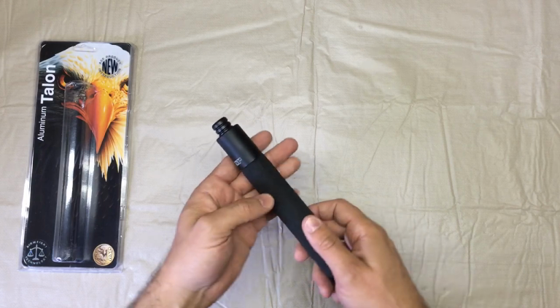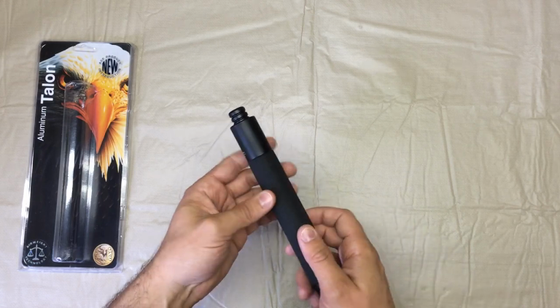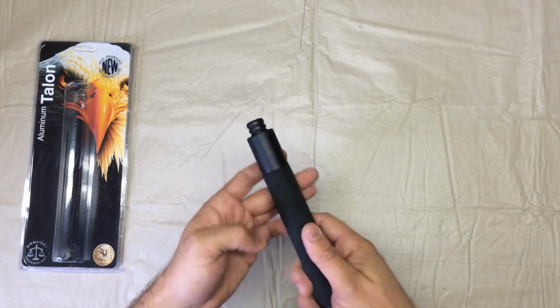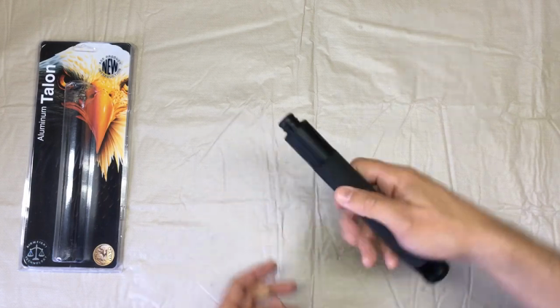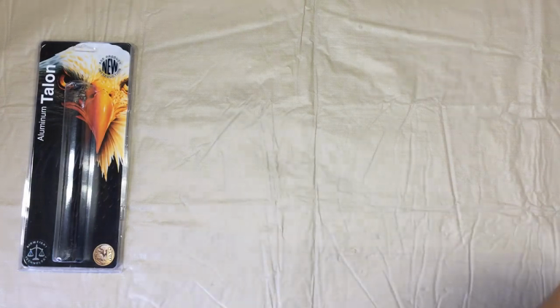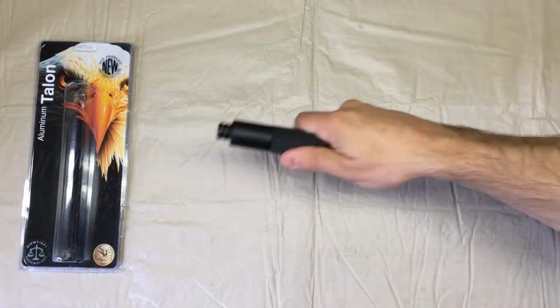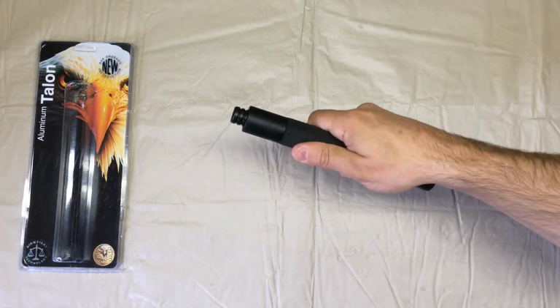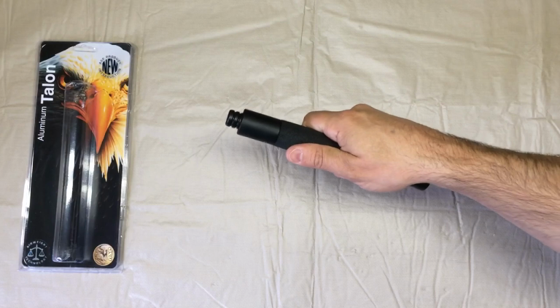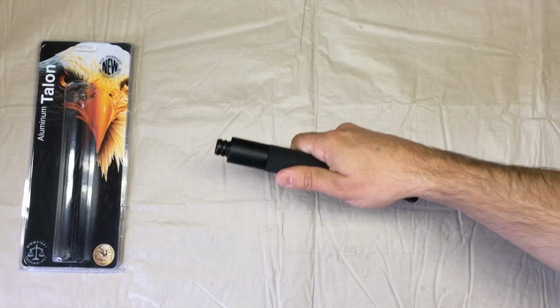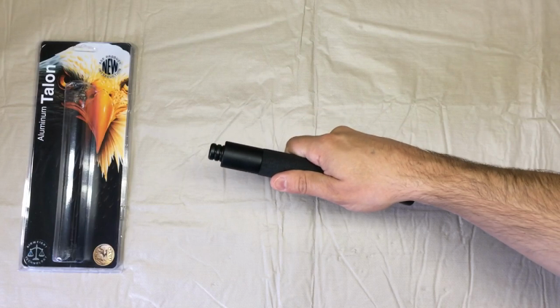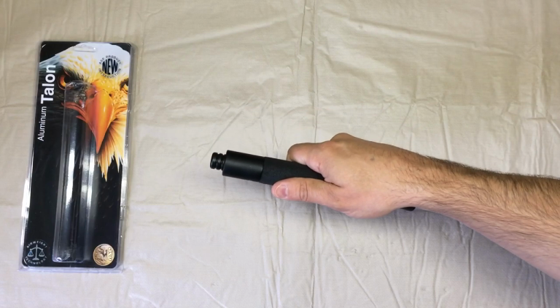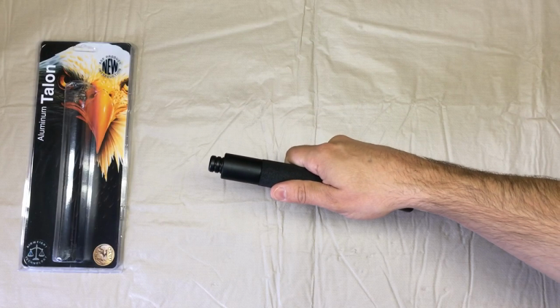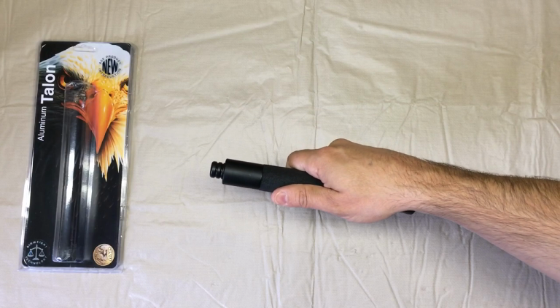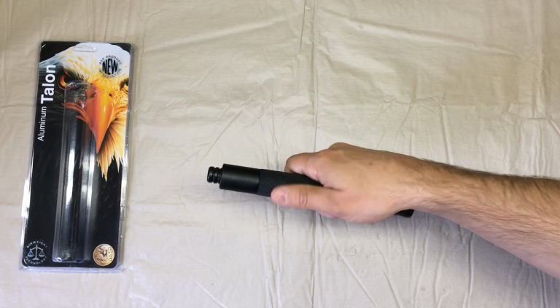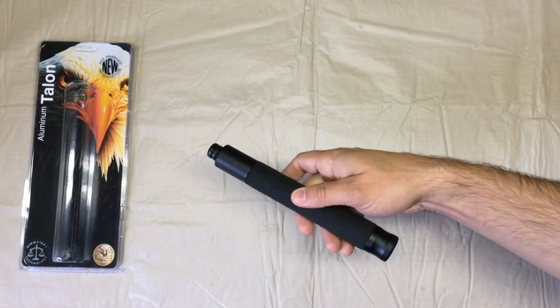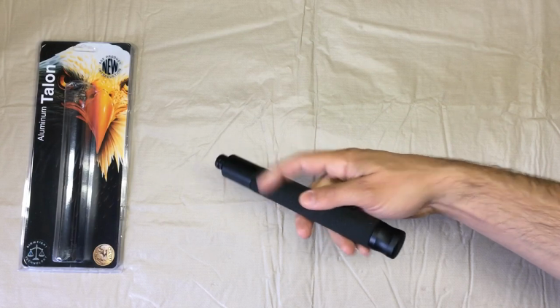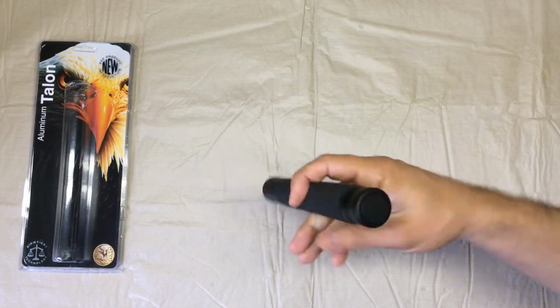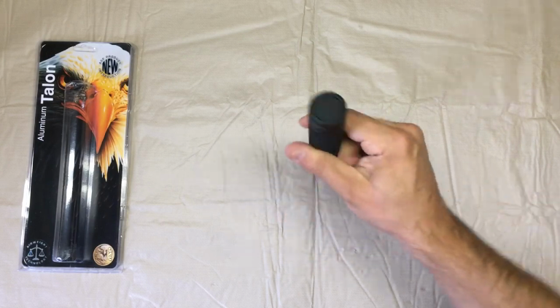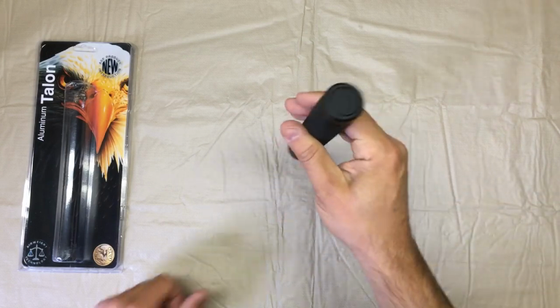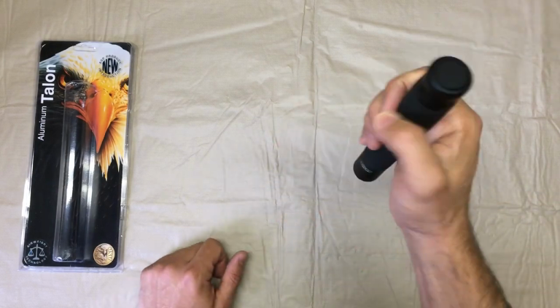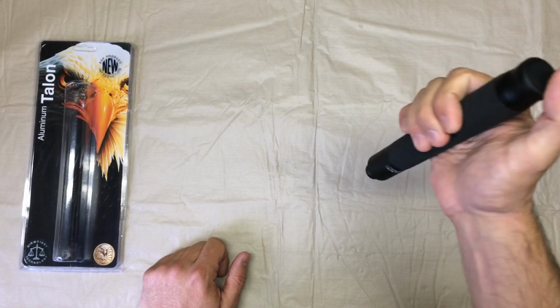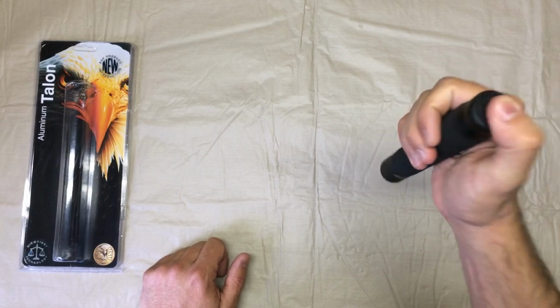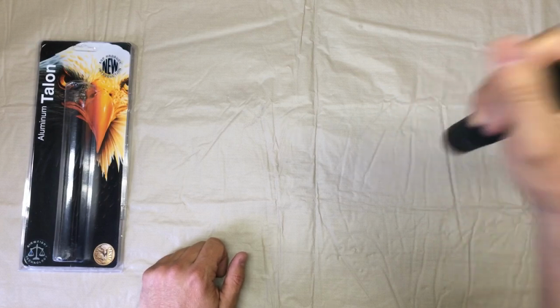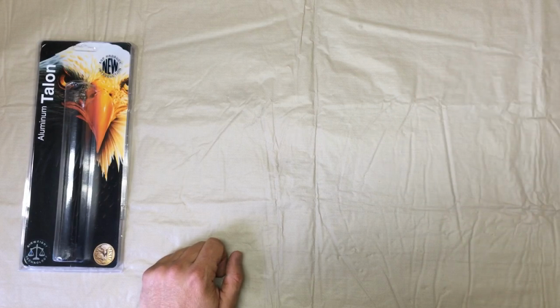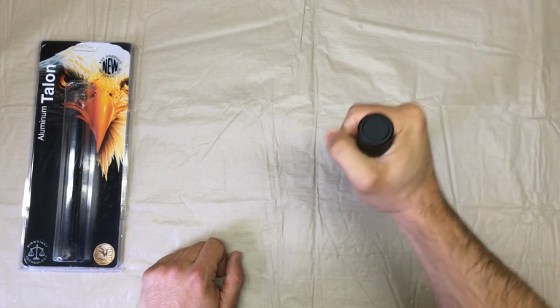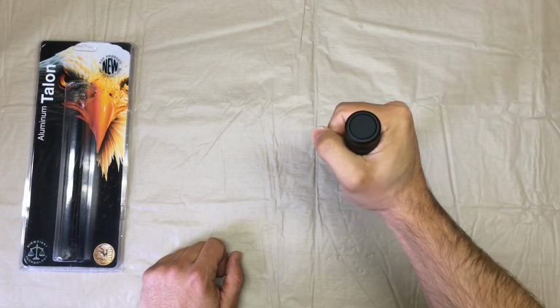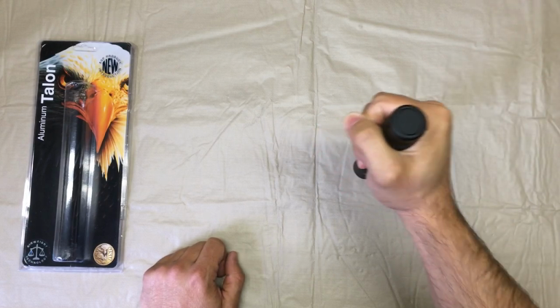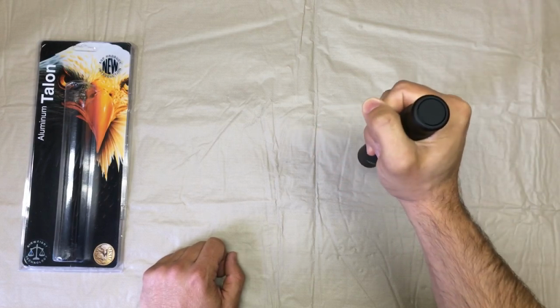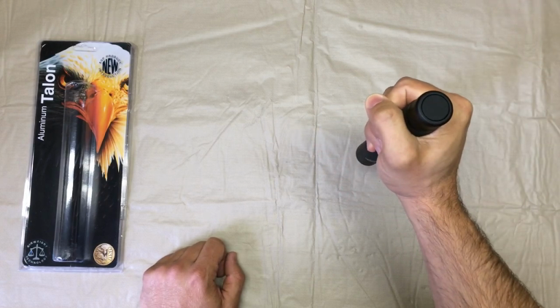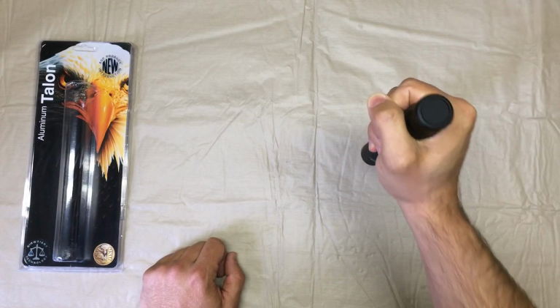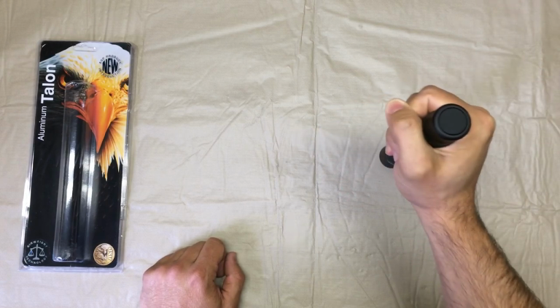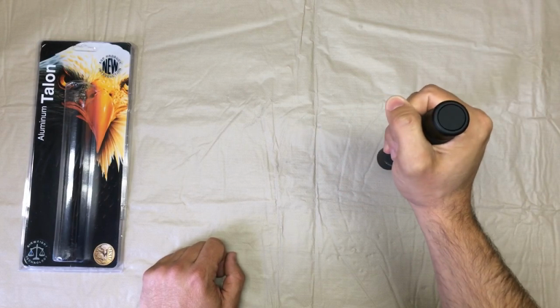To open a friction lock requires a sharp motion of your wrist to open it and lock it in place. To close a friction lock requires that you bring the tip straight down on a hard surface to break that lock.